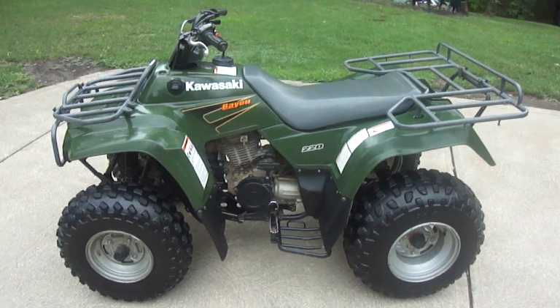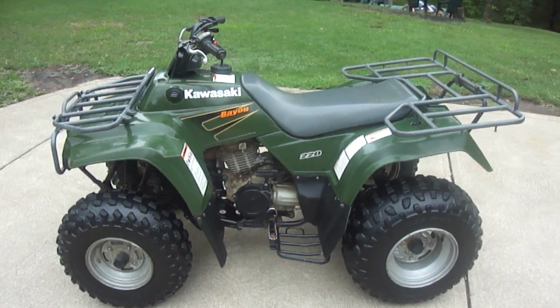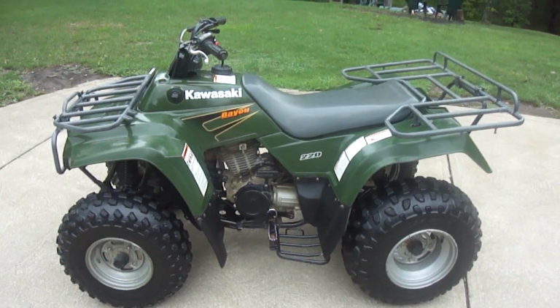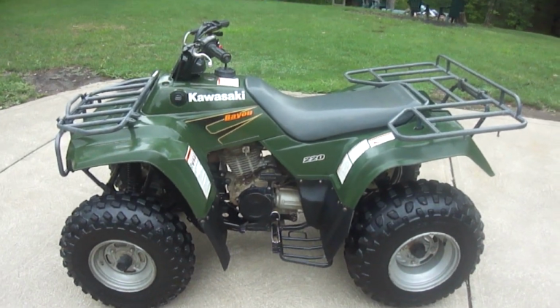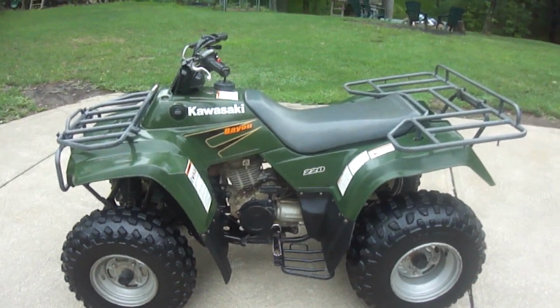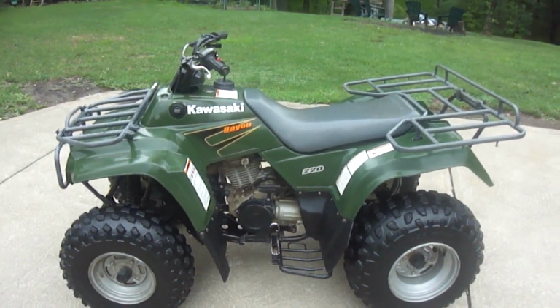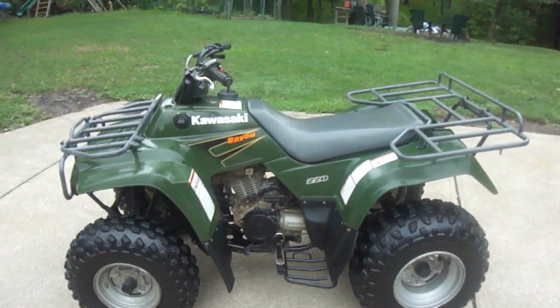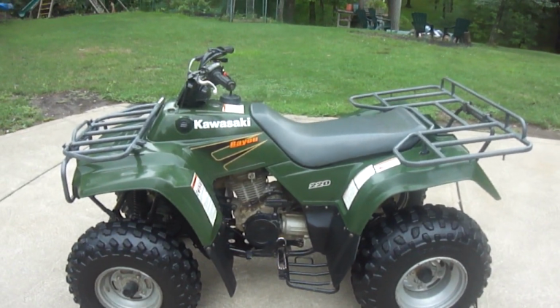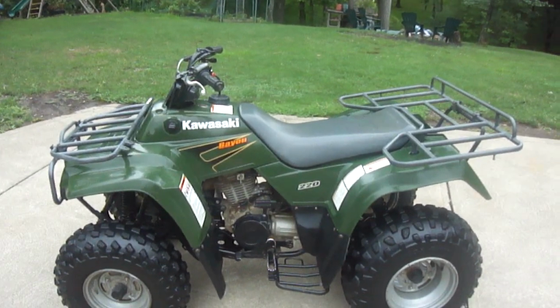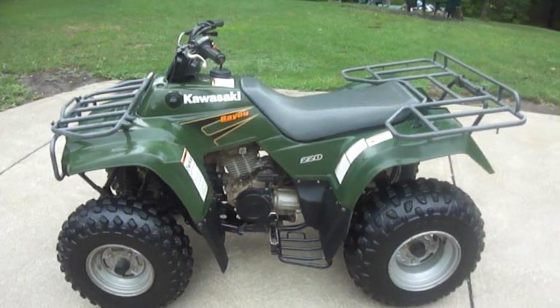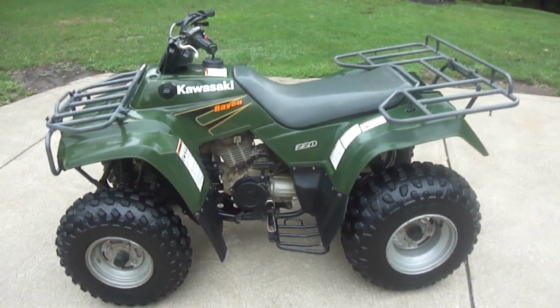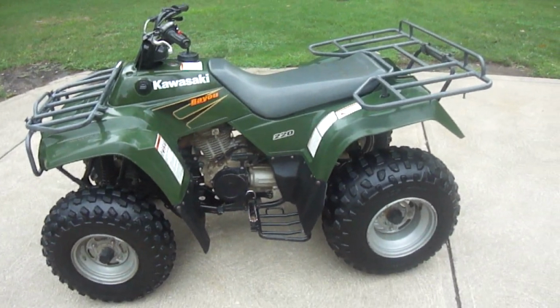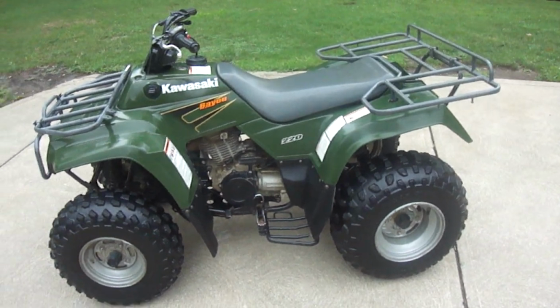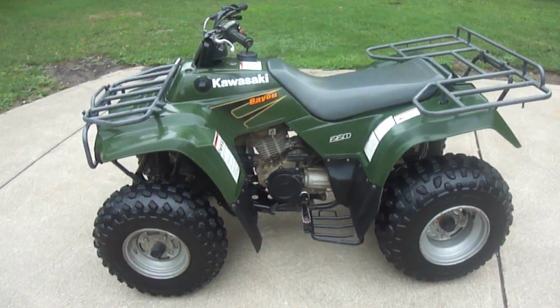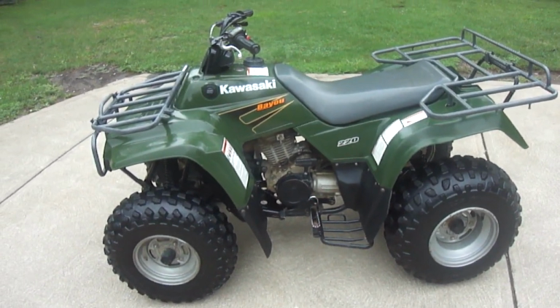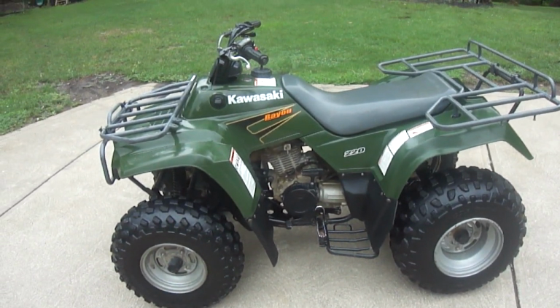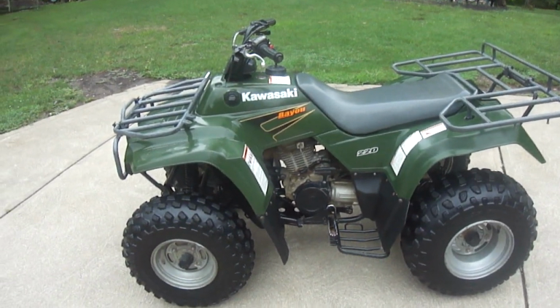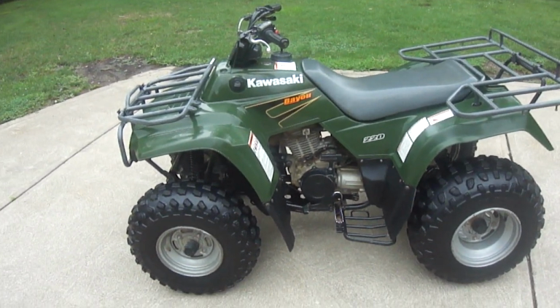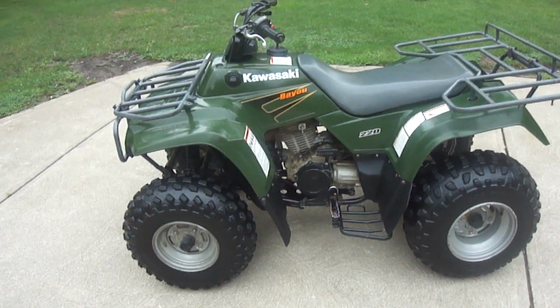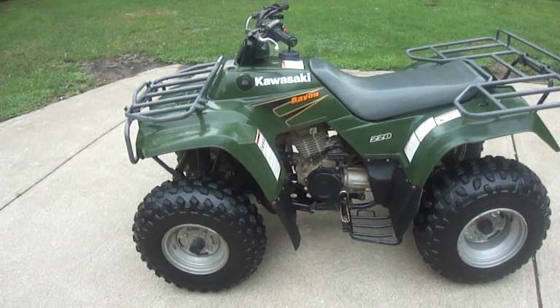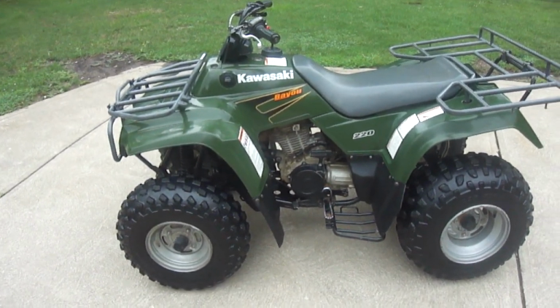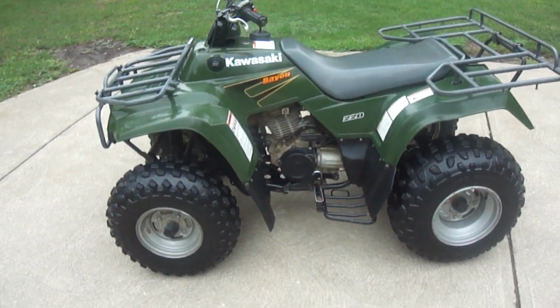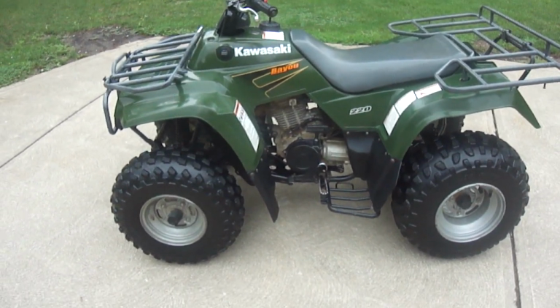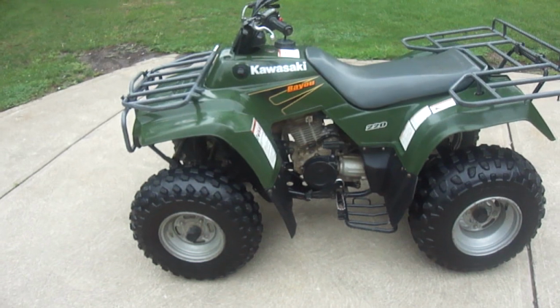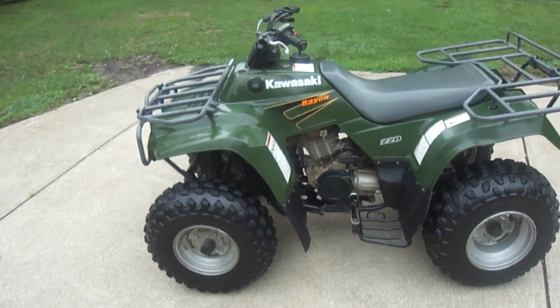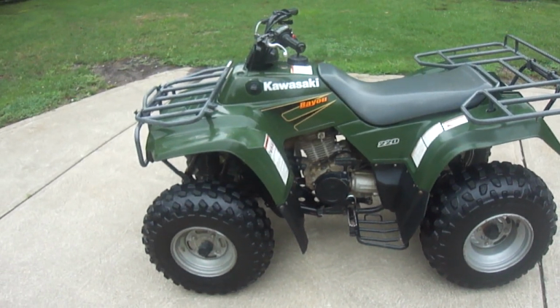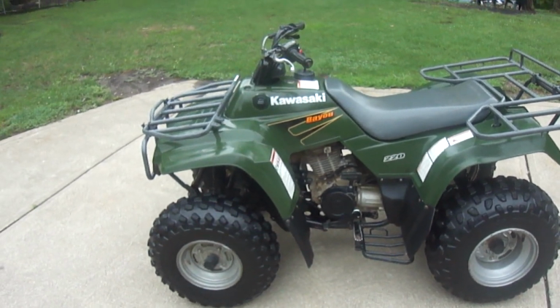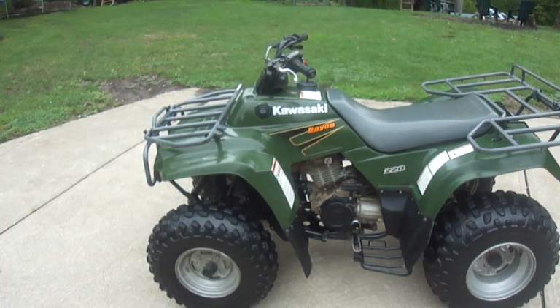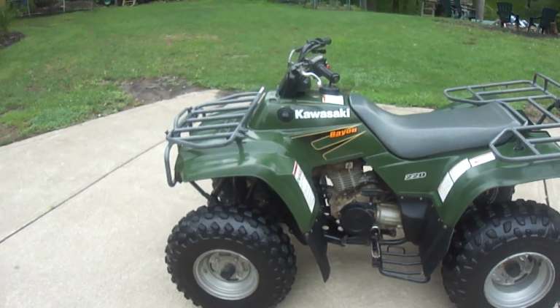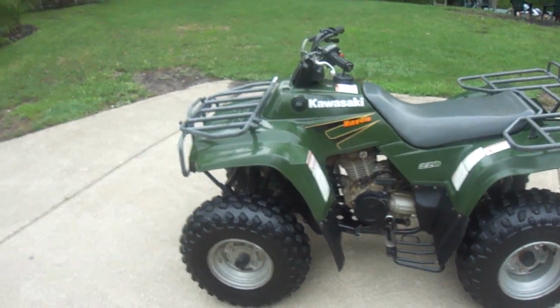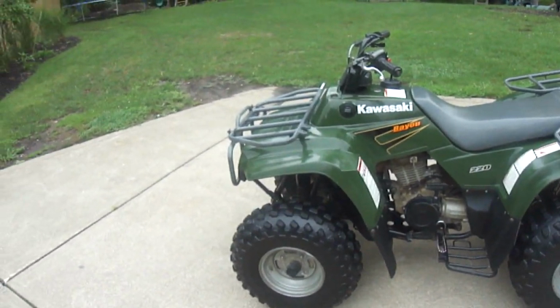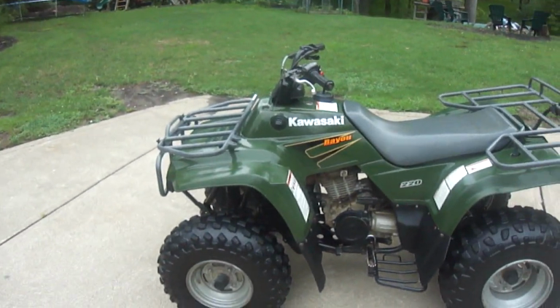Alright, we've got a walk around today of a Kawasaki Bayou 220. It's a four-wheeler, two-wheel drive. It's a utility, so I'll just go around and explain a little bit about it.